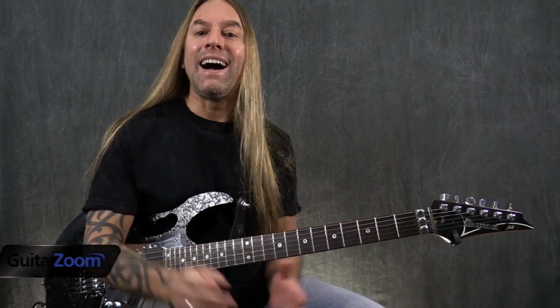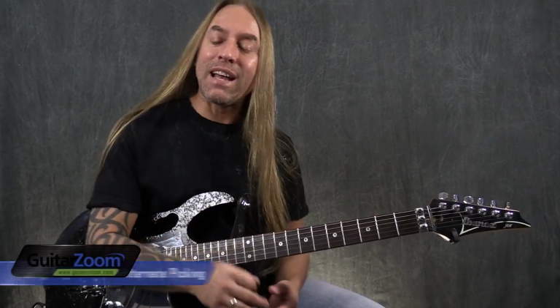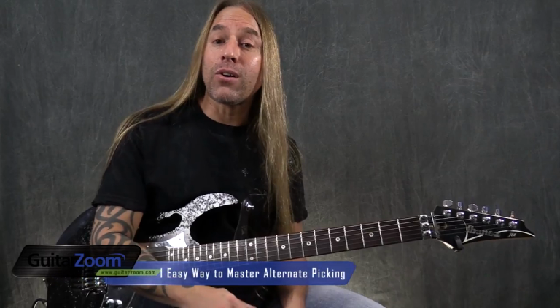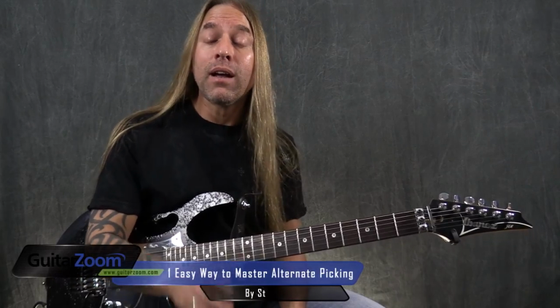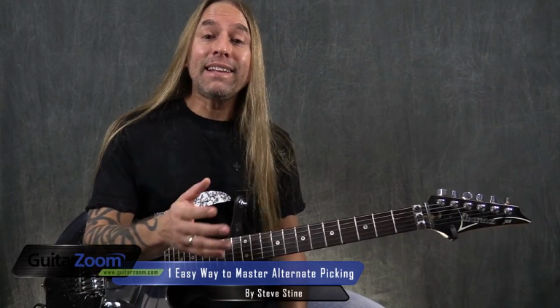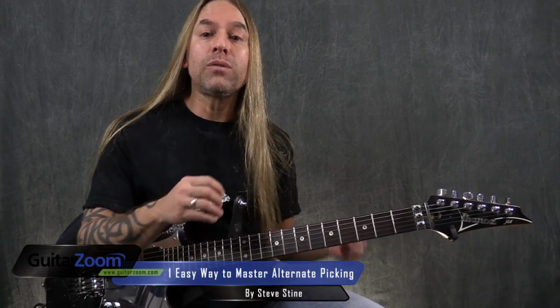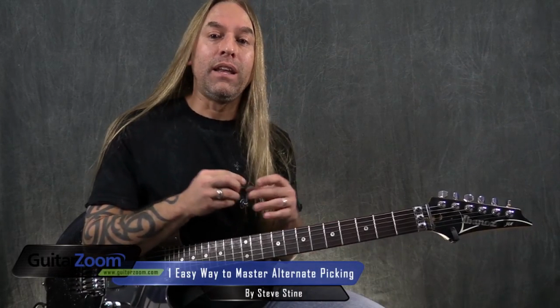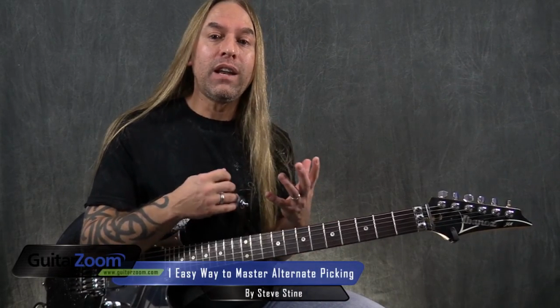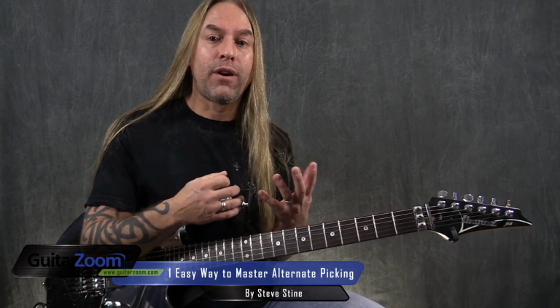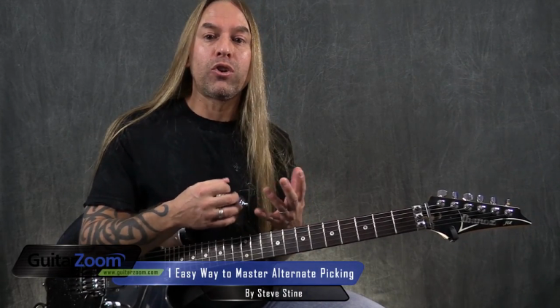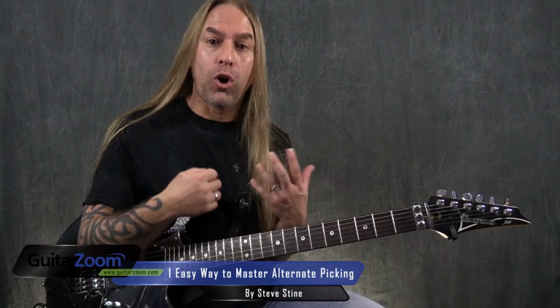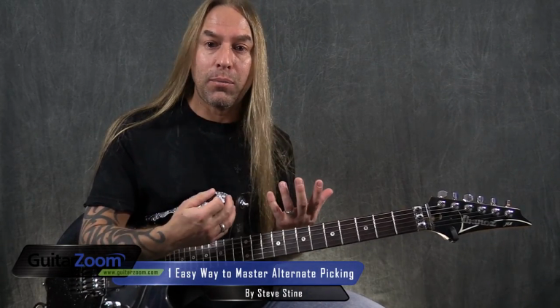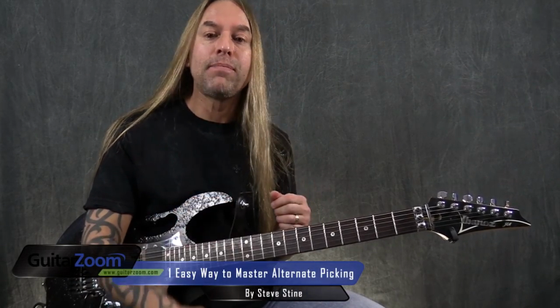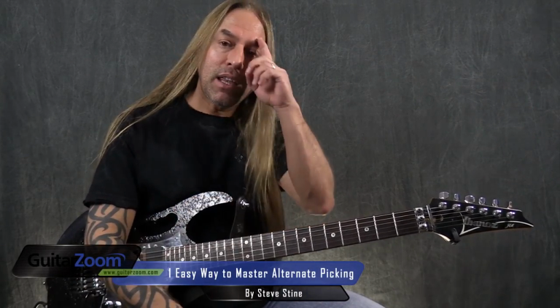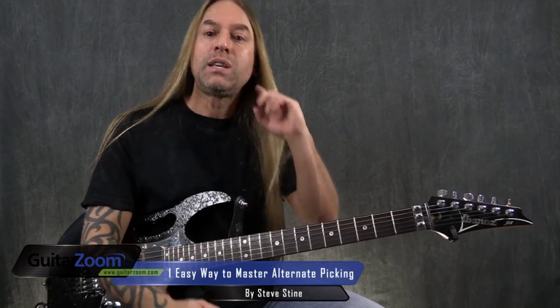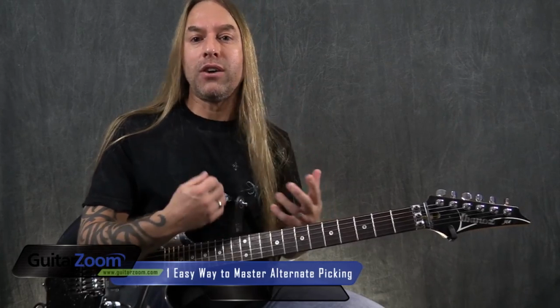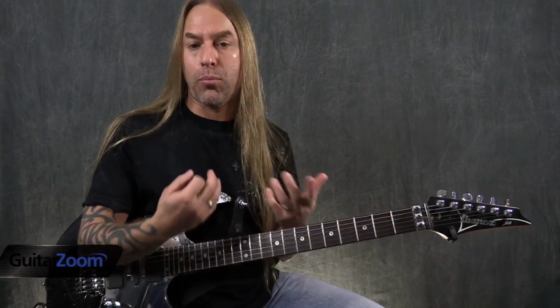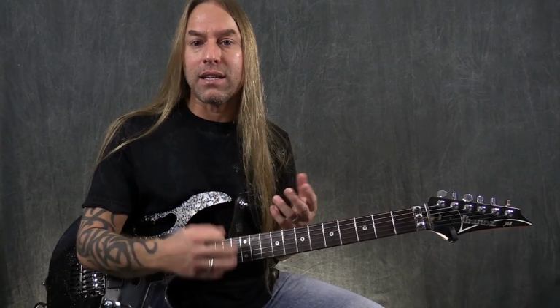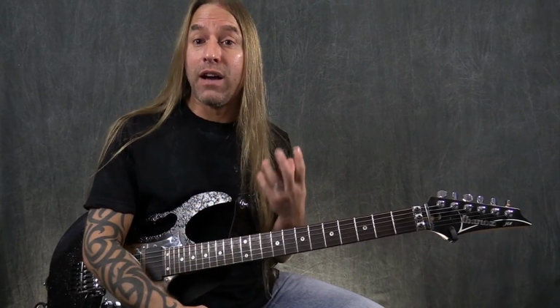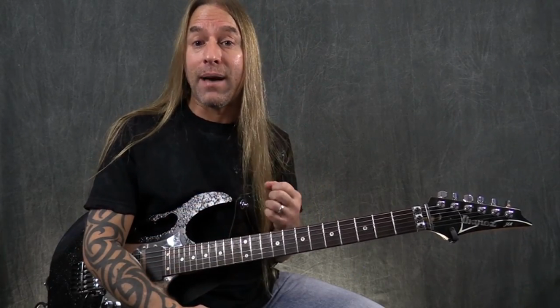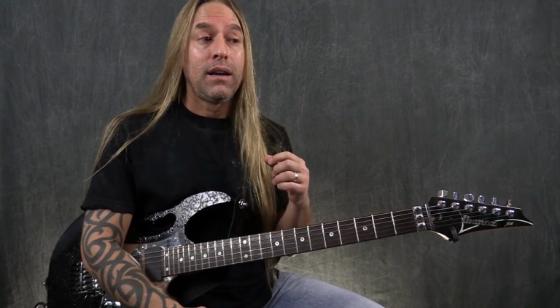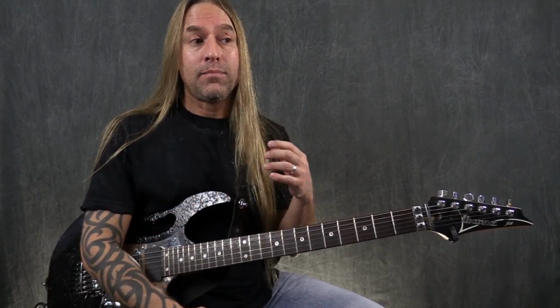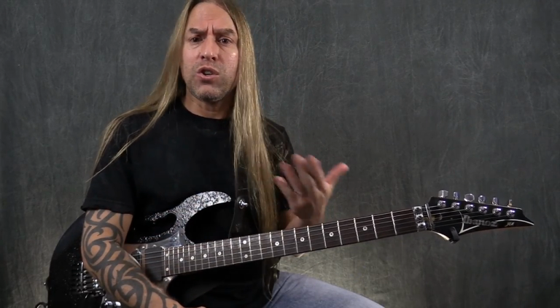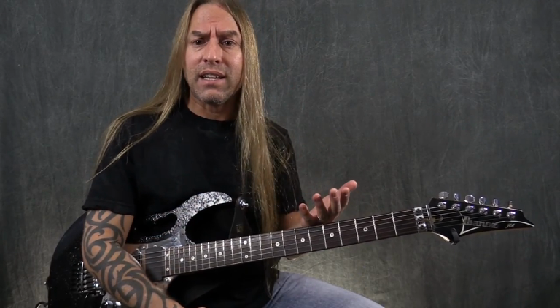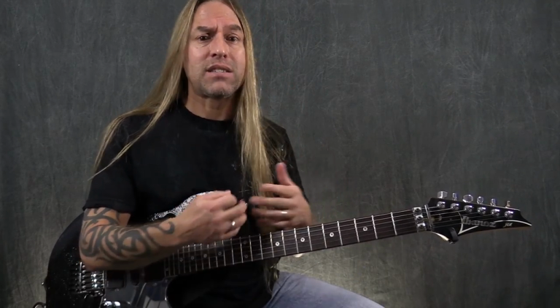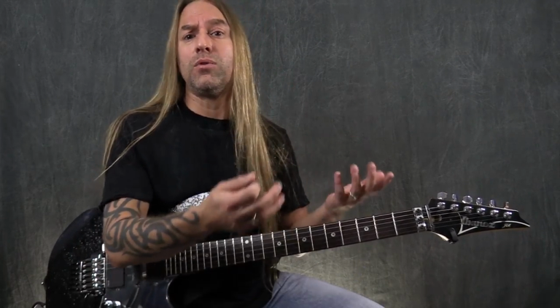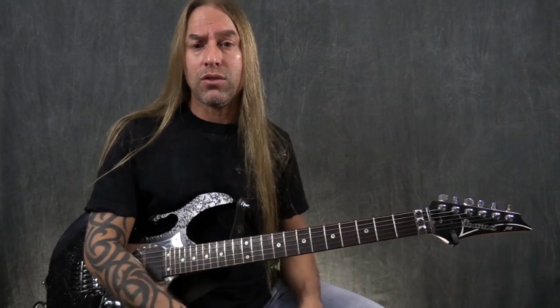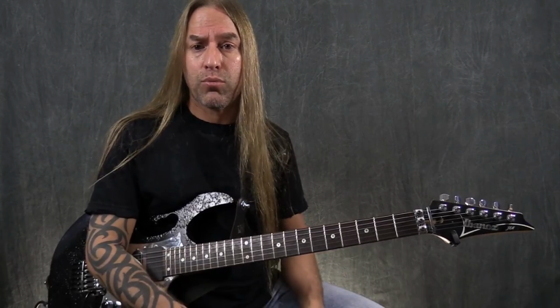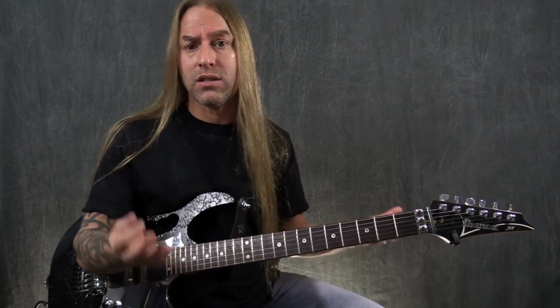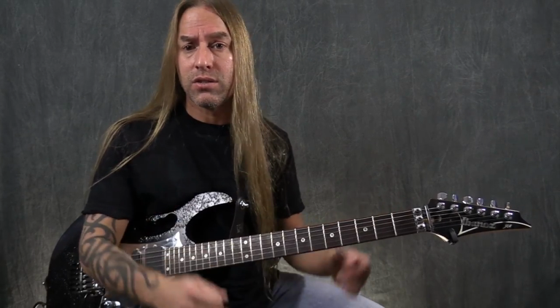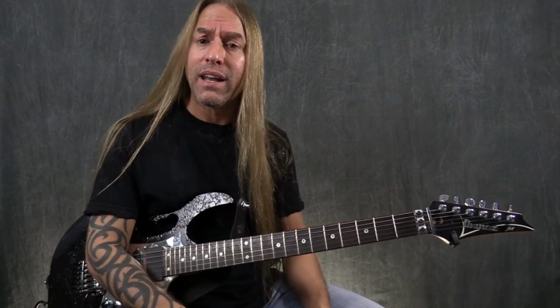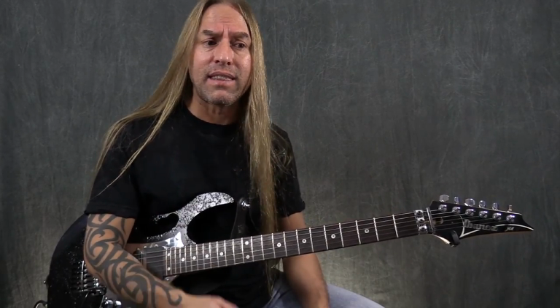Hi, Steve Stein from GuitarZoom here, and I'd like to help you a little bit if you're not very familiar with alternate picking. I want to give you some tips on how you could start practicing to develop that, so you can start using it on a daily basis and then move it into your practice and the songs that you're learning.